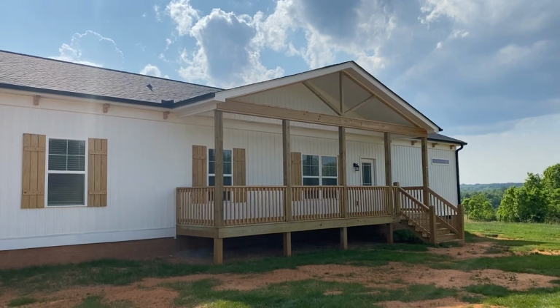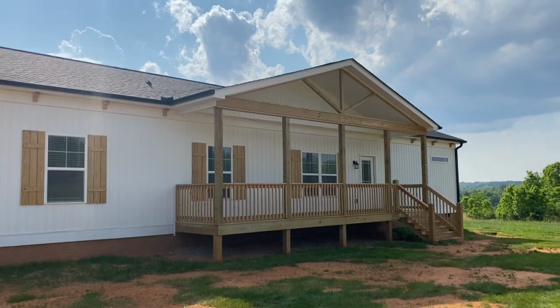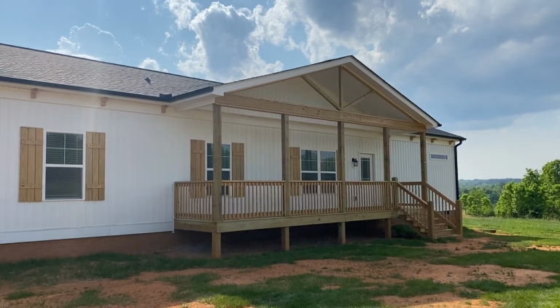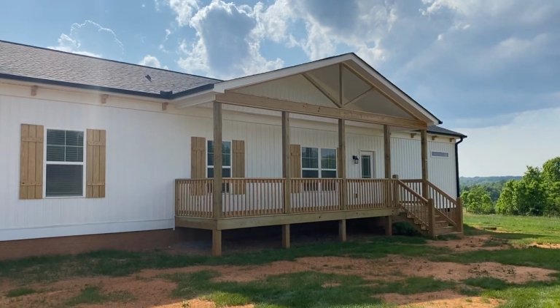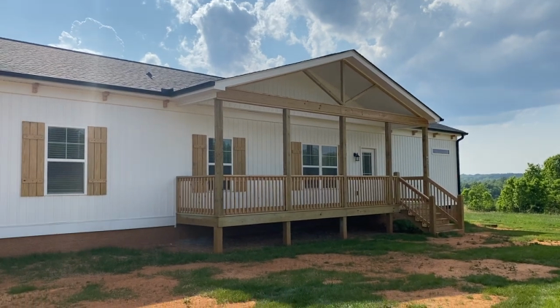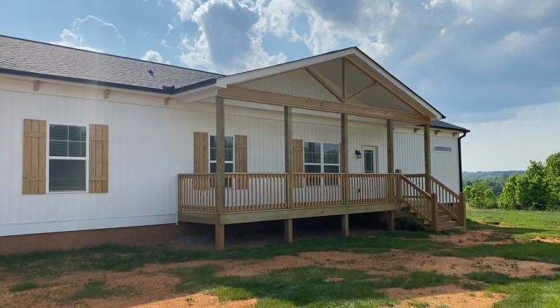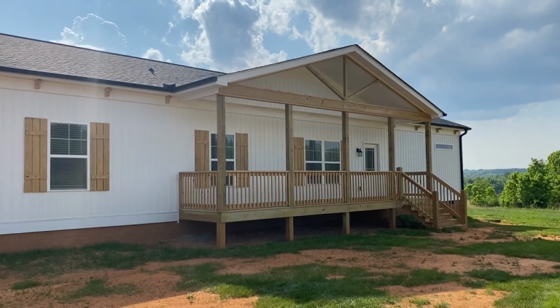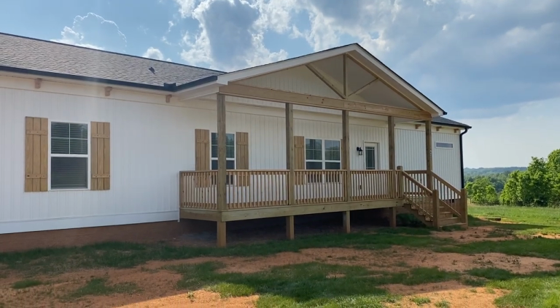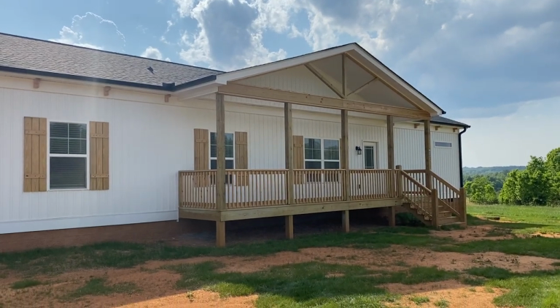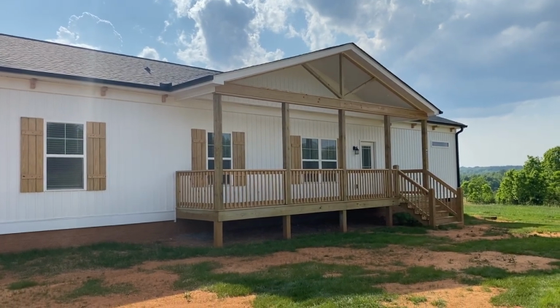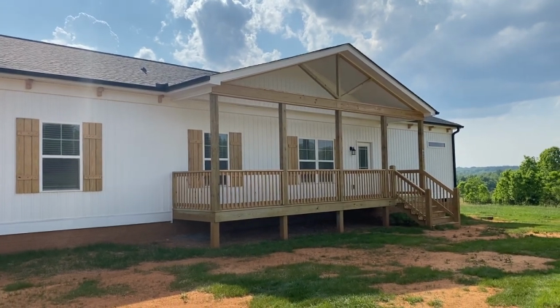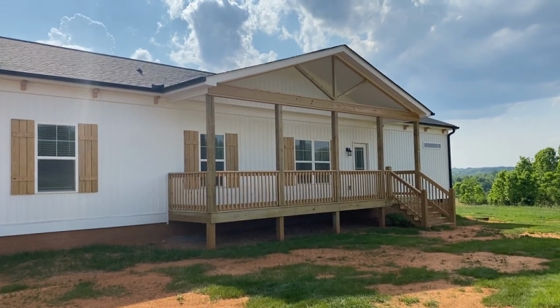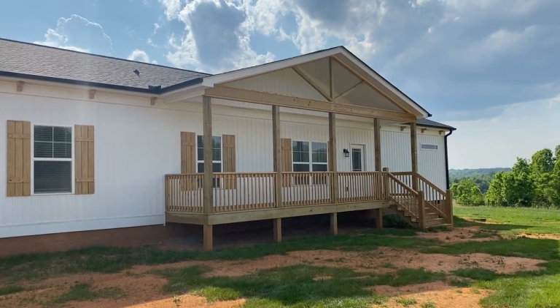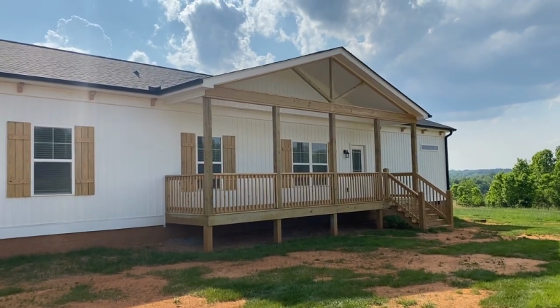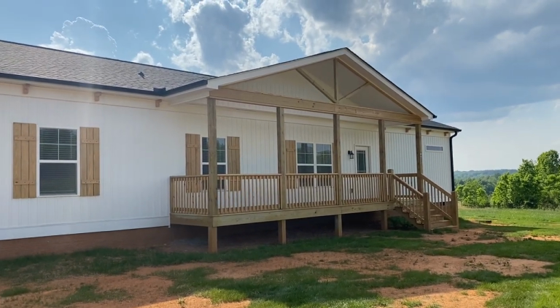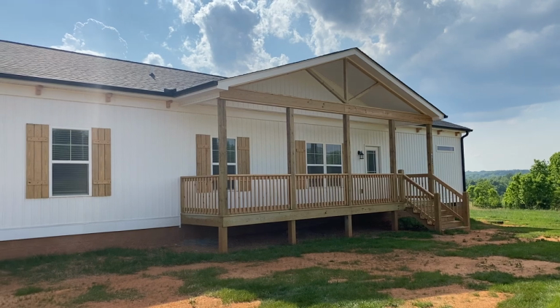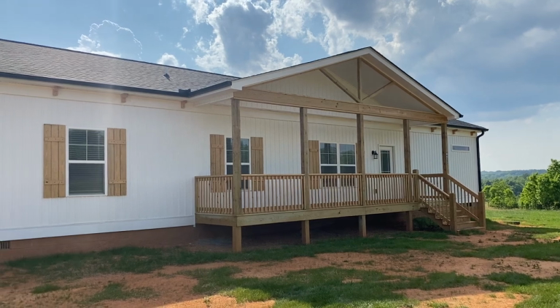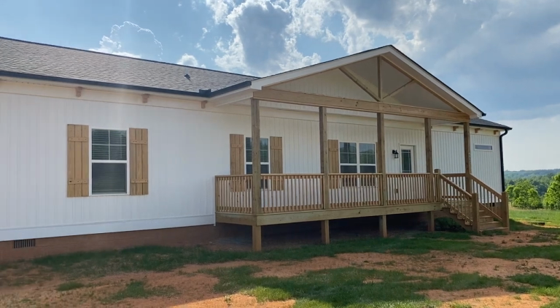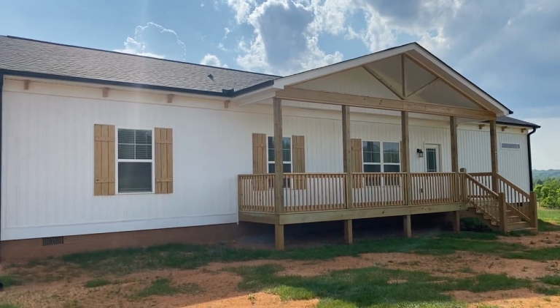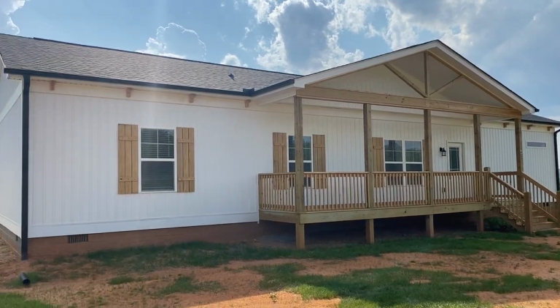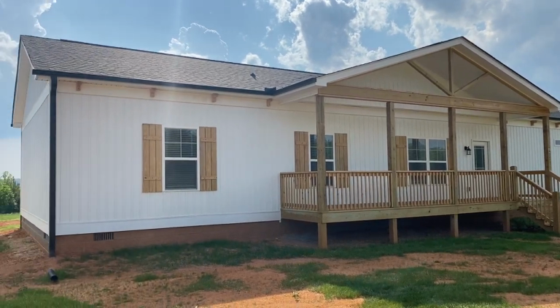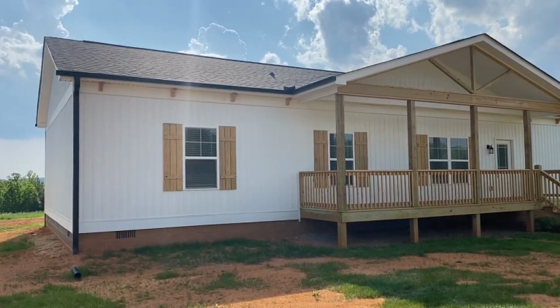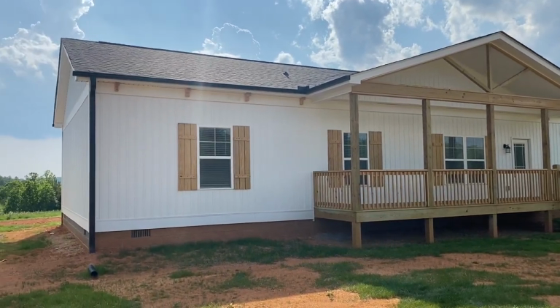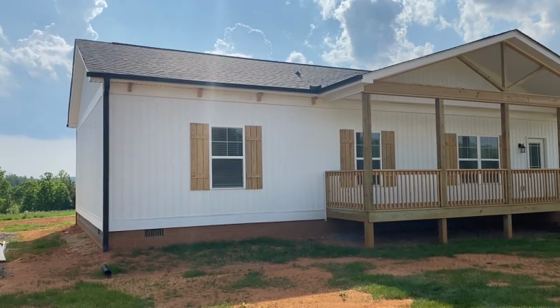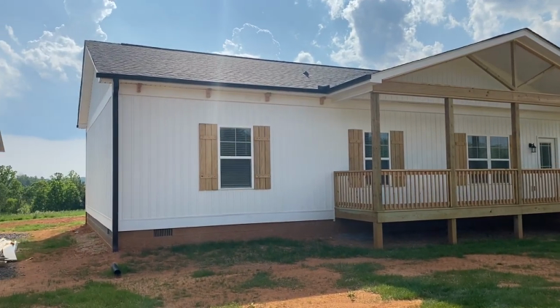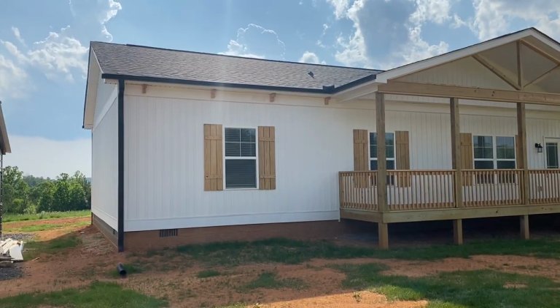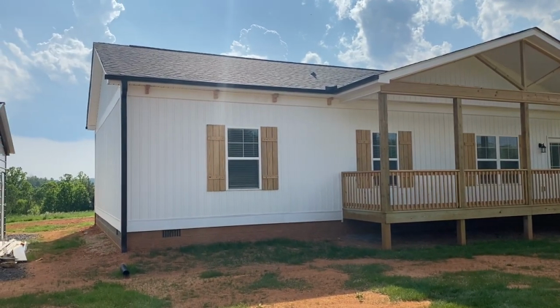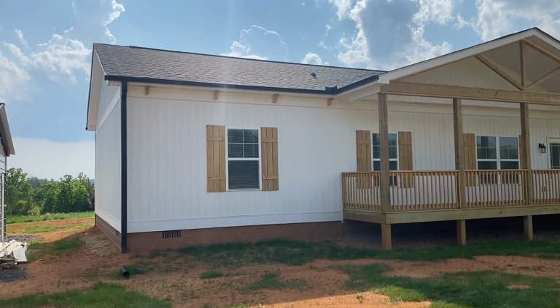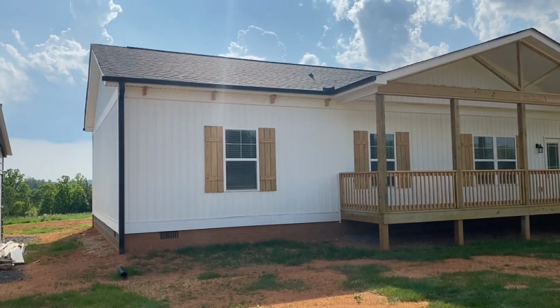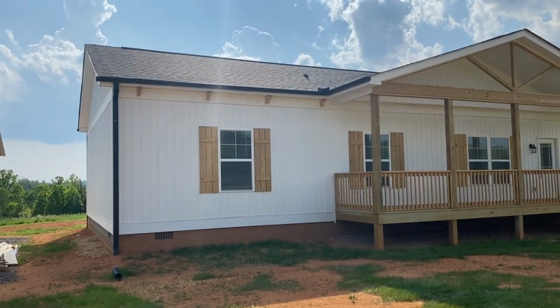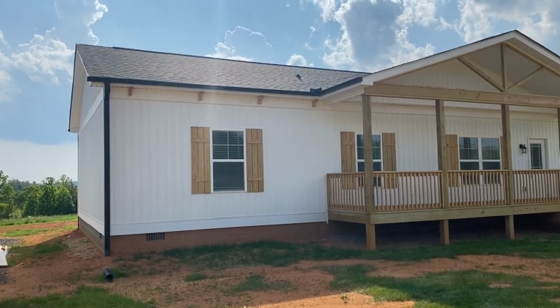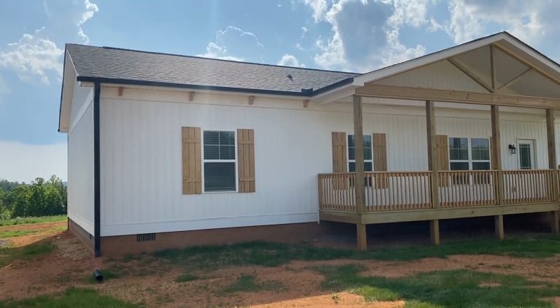What's up everybody? It's Shields, Carolina Custom Homes of Burlington. I'm out in the field today, going to be taking you through another Sparta One.